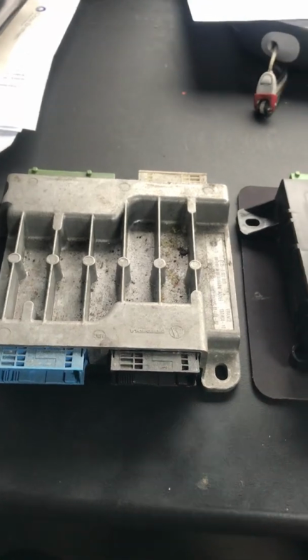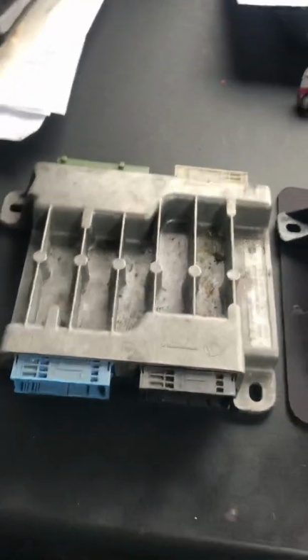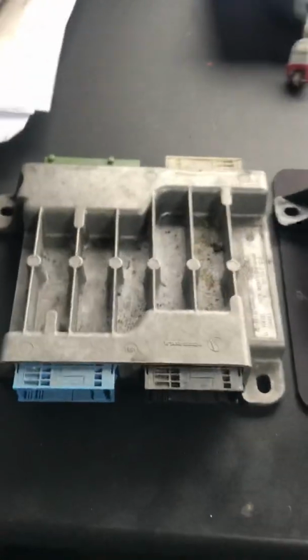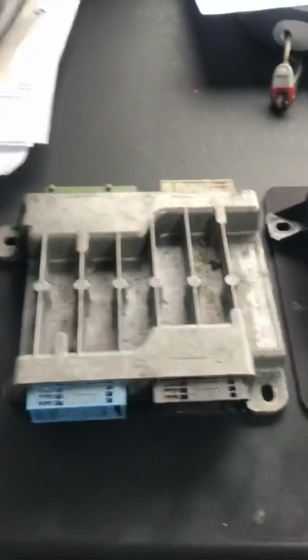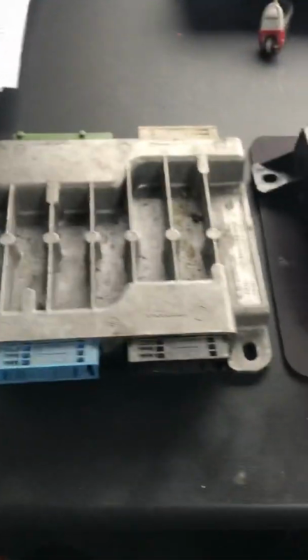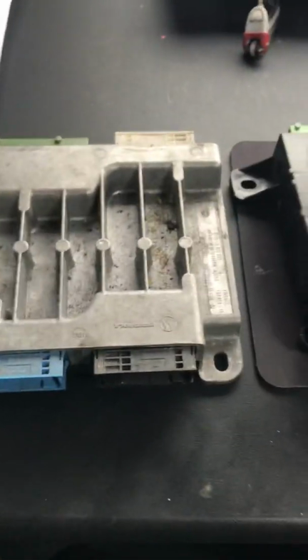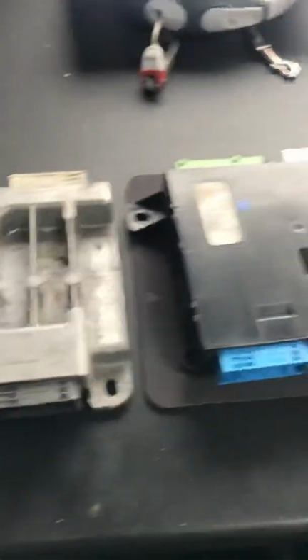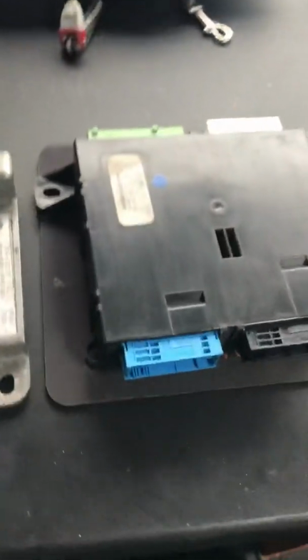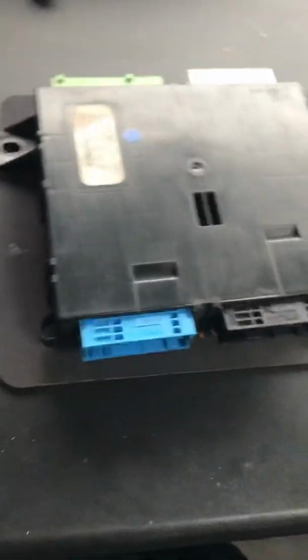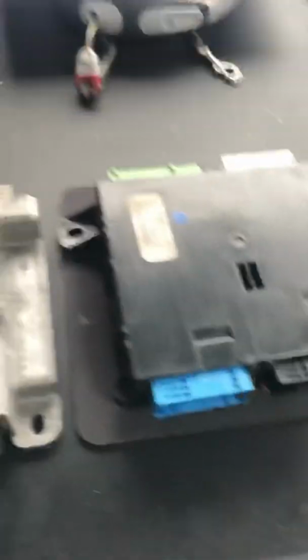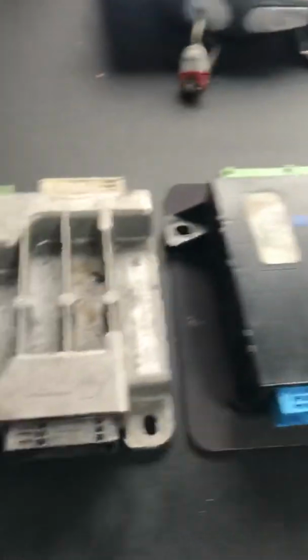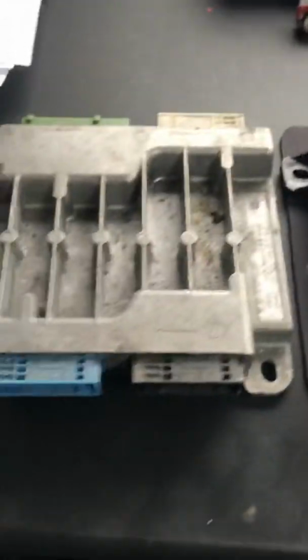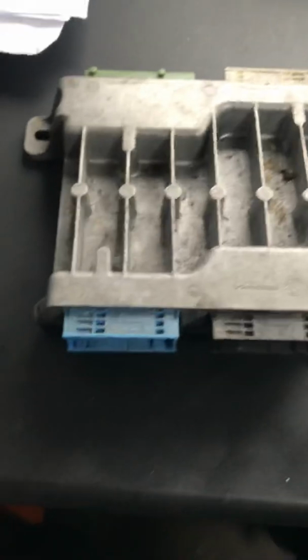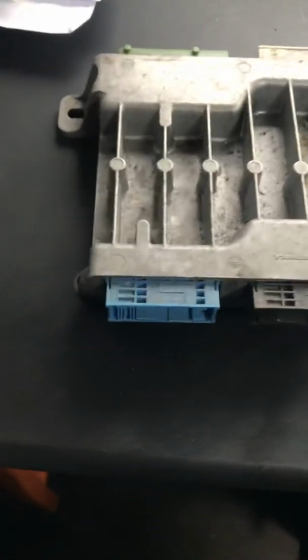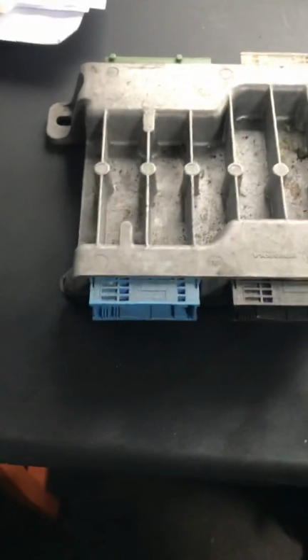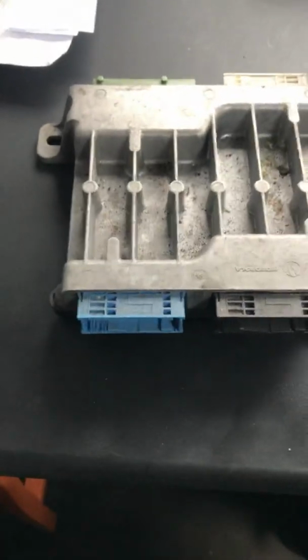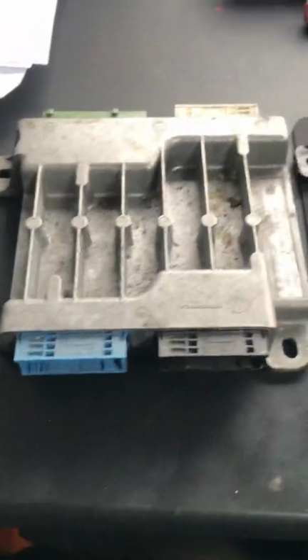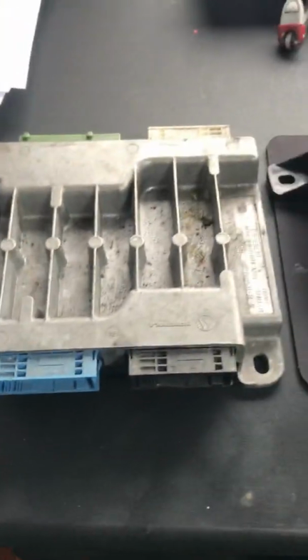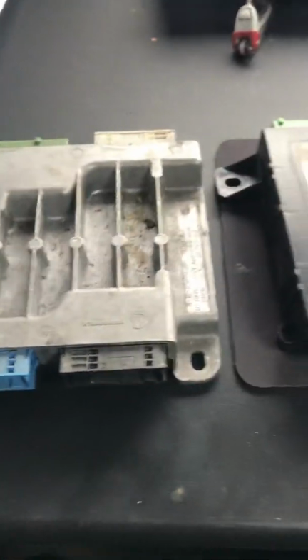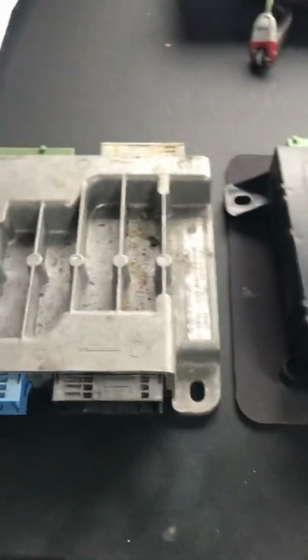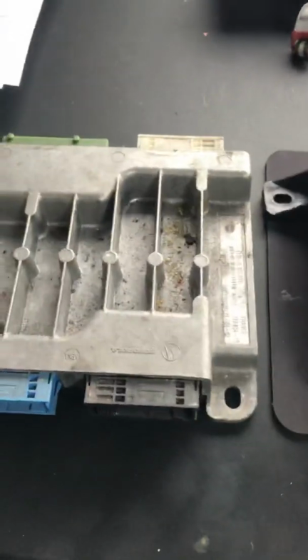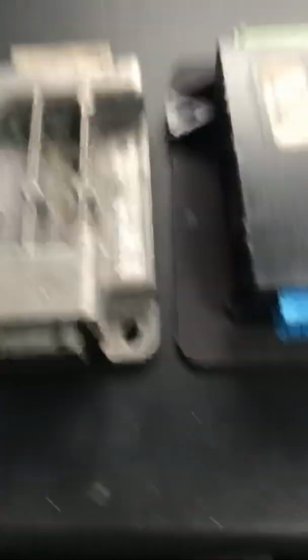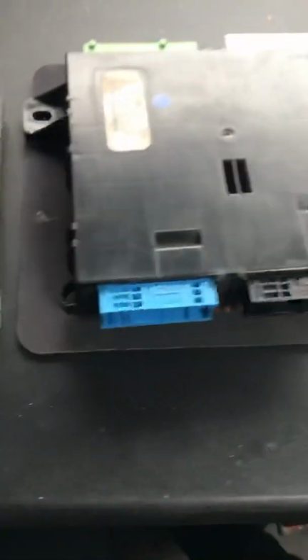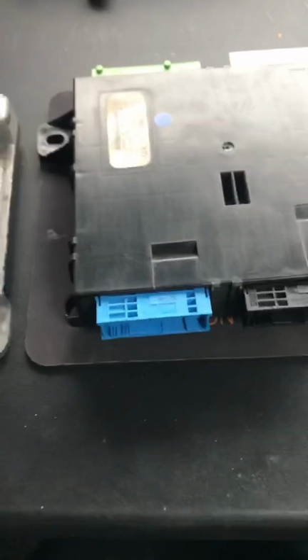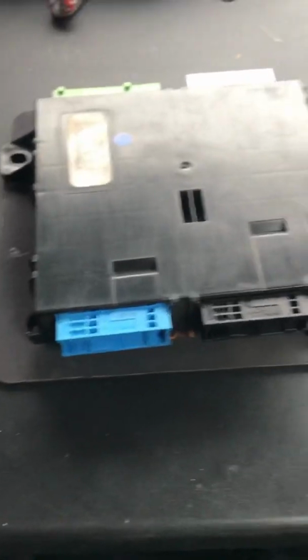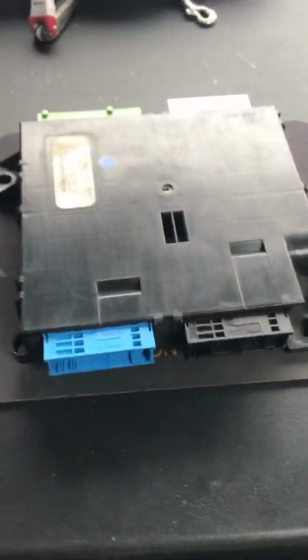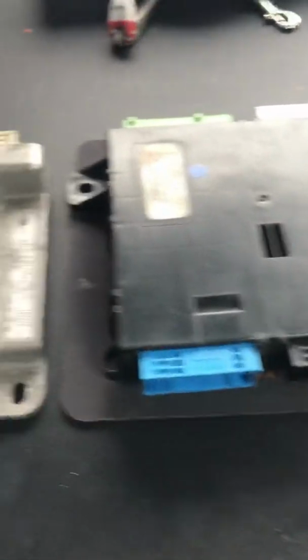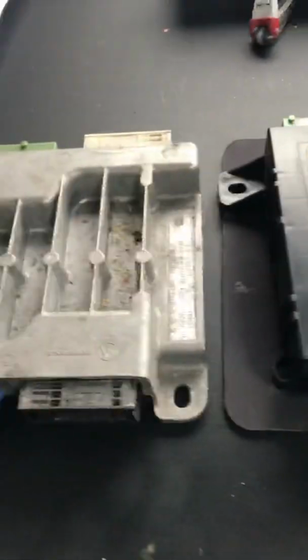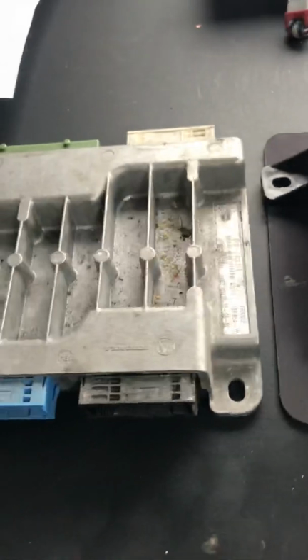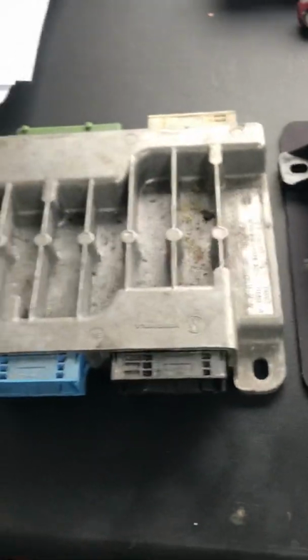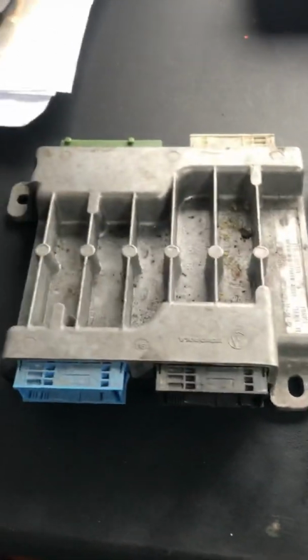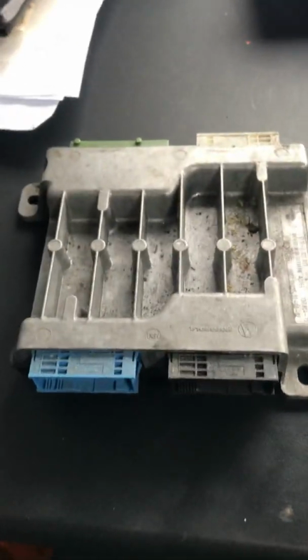Alright guys, I've had a few requests on the Mini R50, R52 and R53 body control modules. So I'm just going to explain a little bit about them, what the common faults are and how to rectify that.